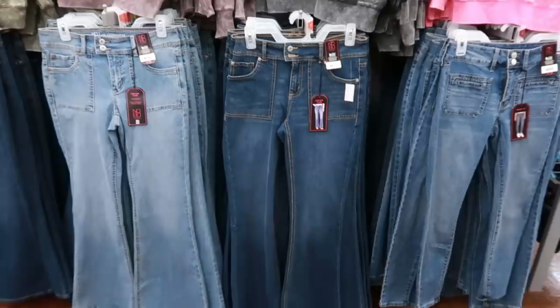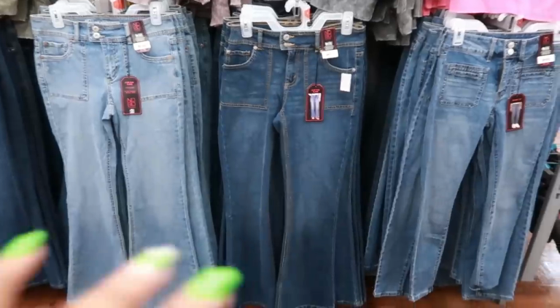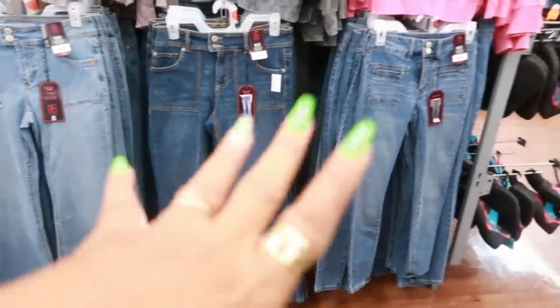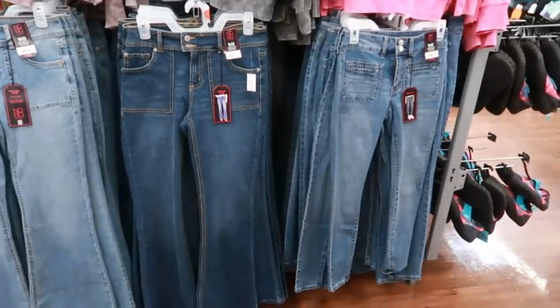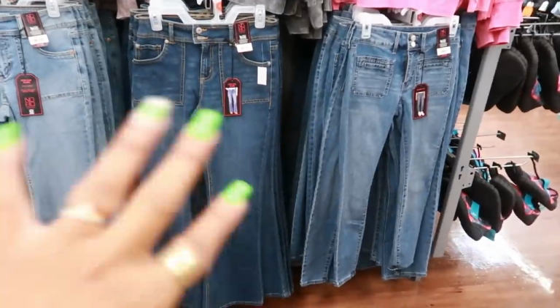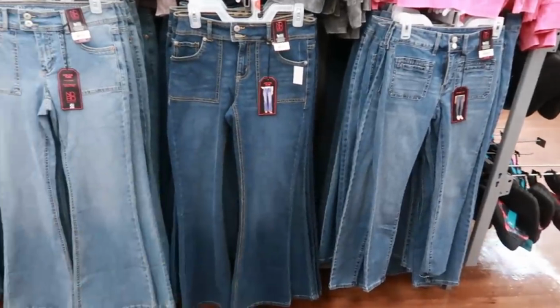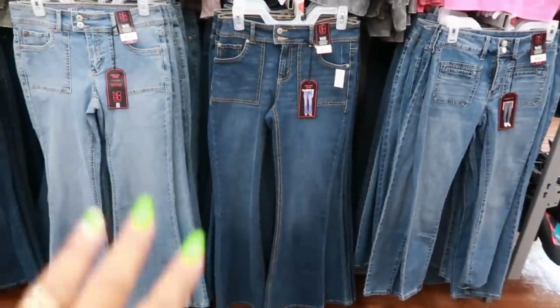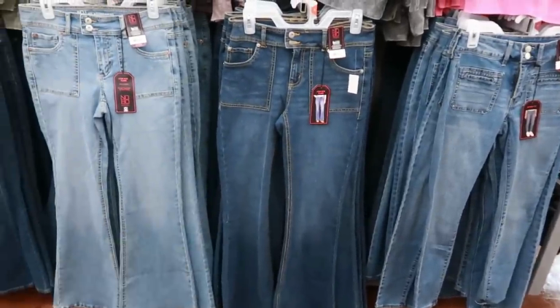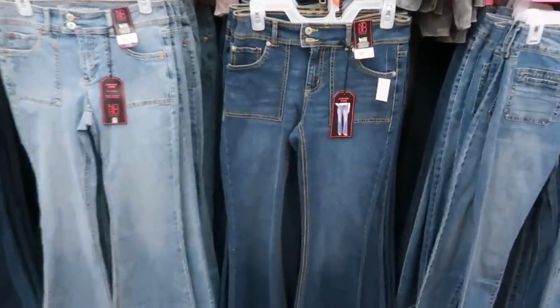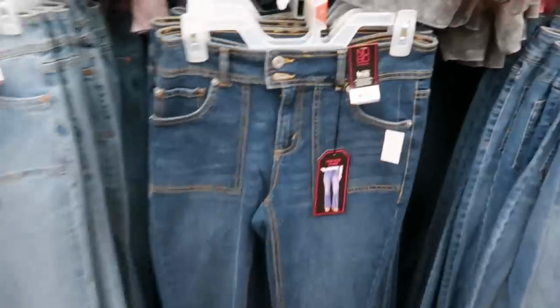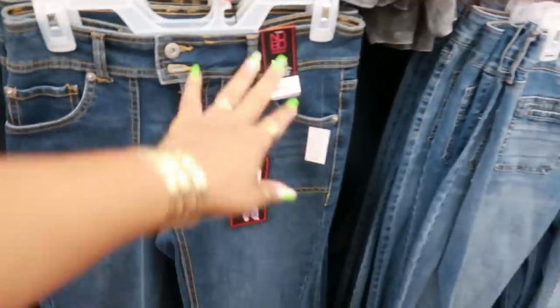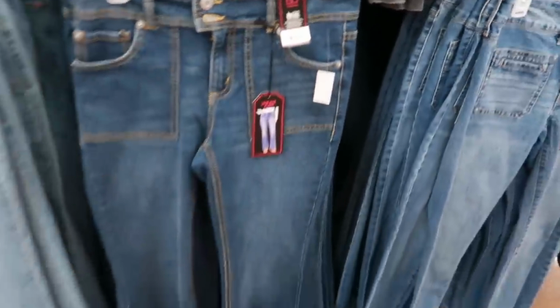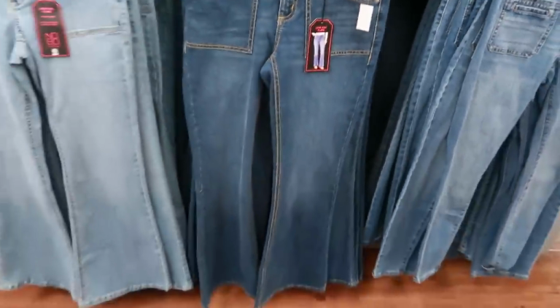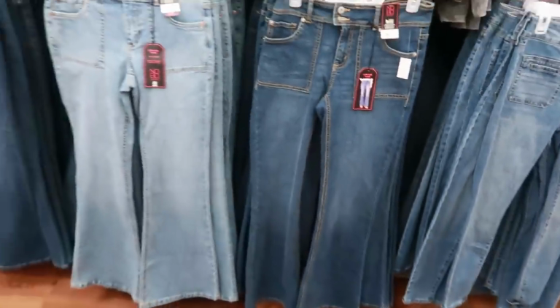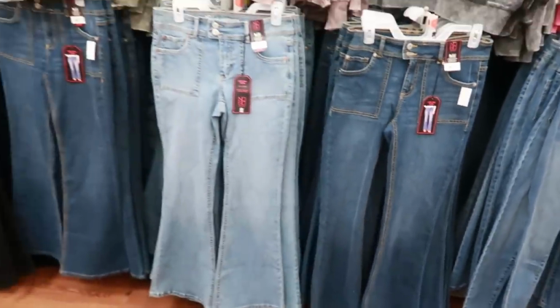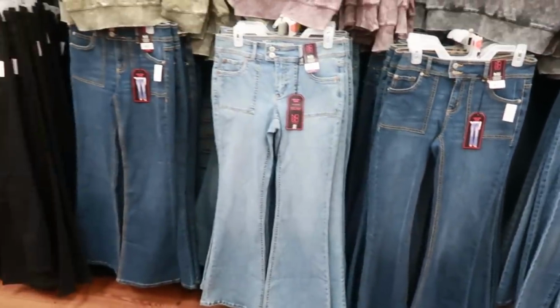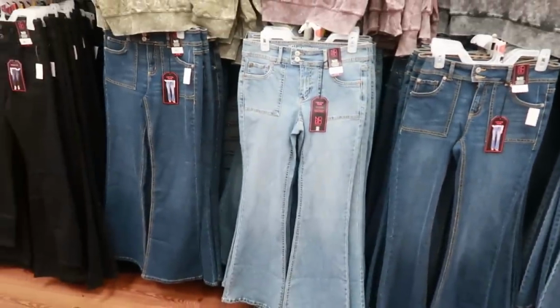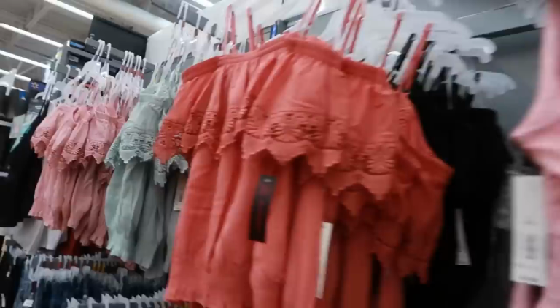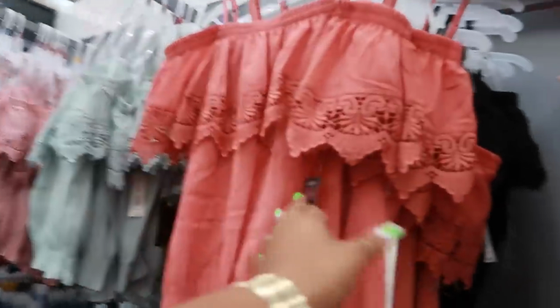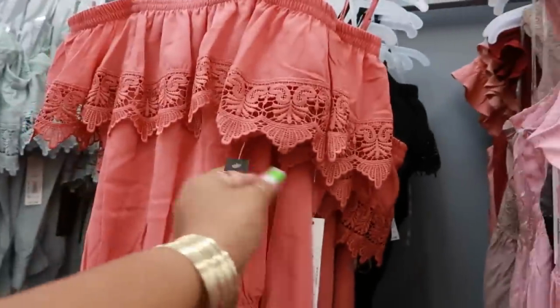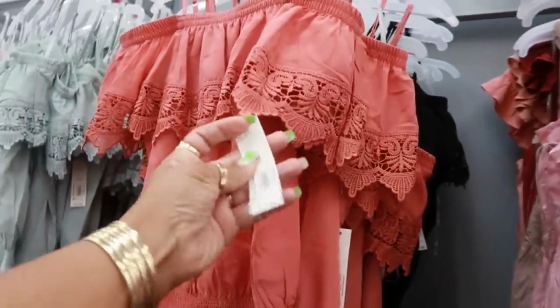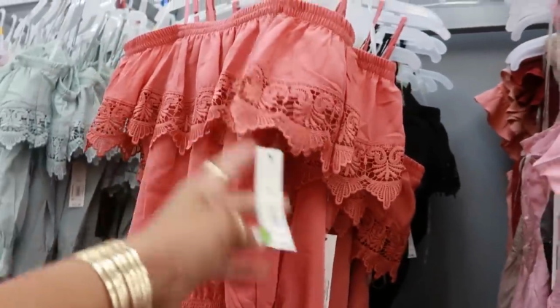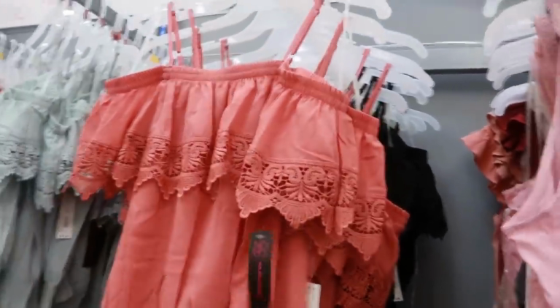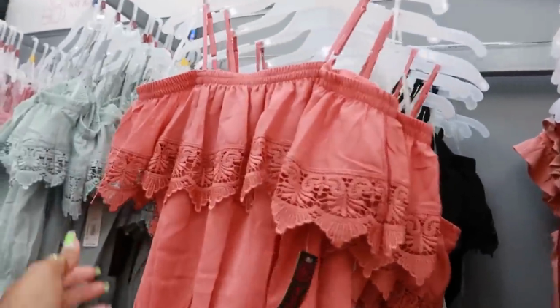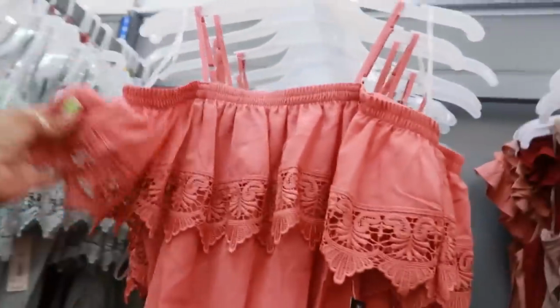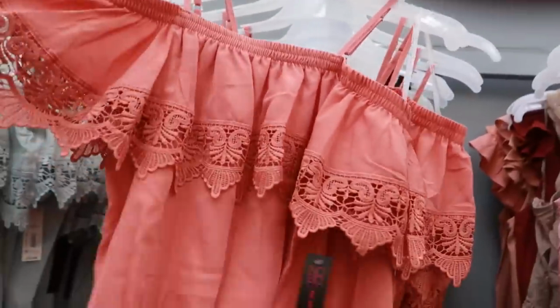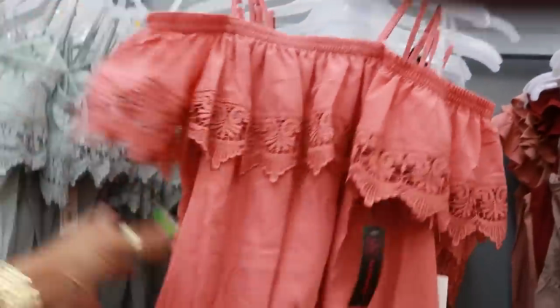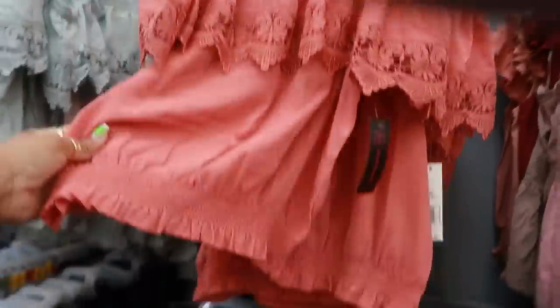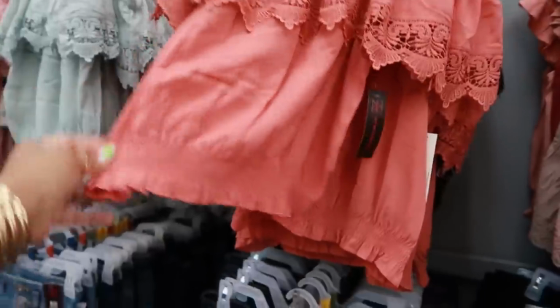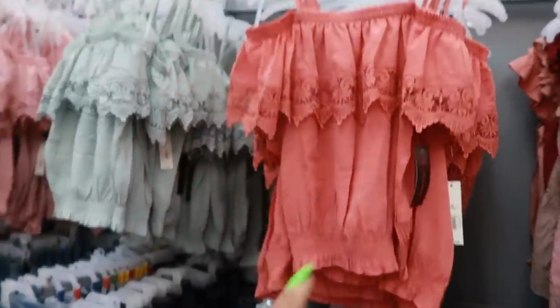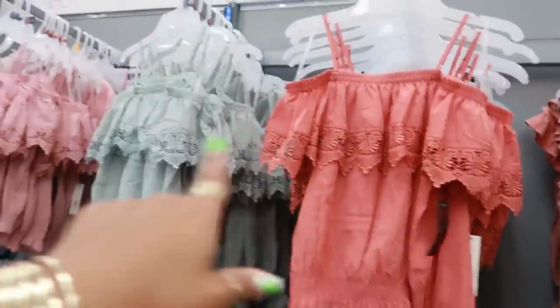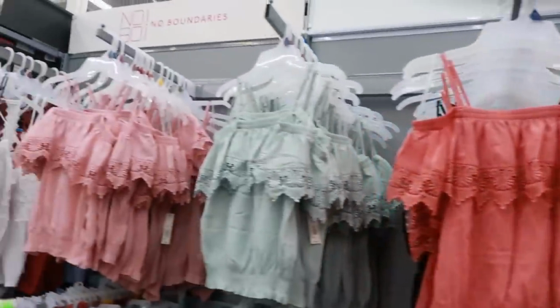Then you got all the little bell-bottom jeans that'll go with it. No Boundaries, $17.98. And these little tops, $12.98. You have those three colors.